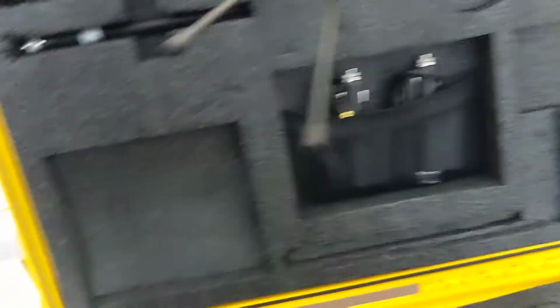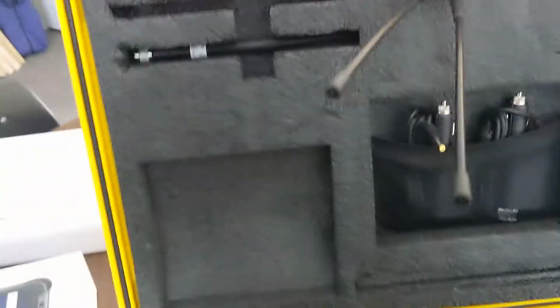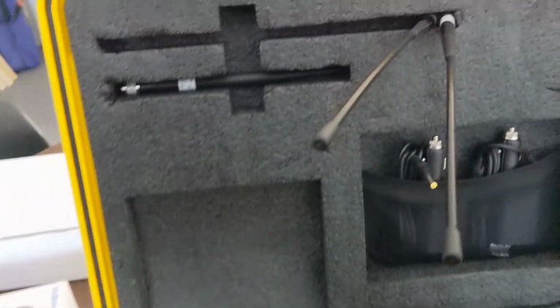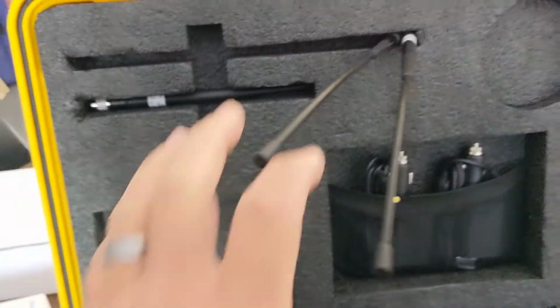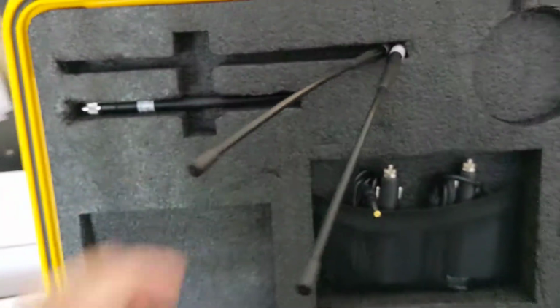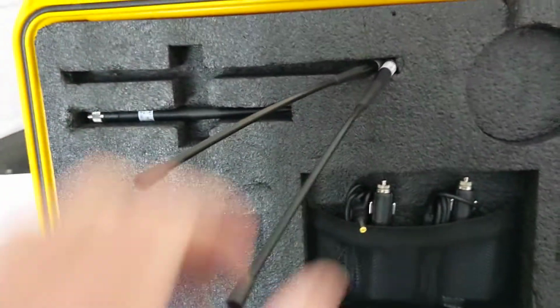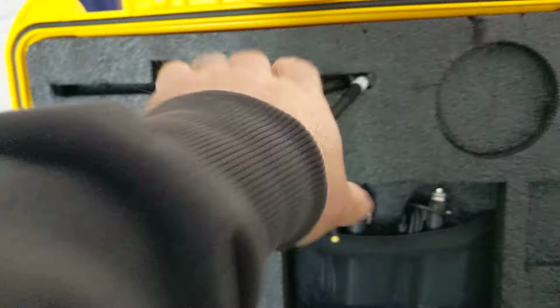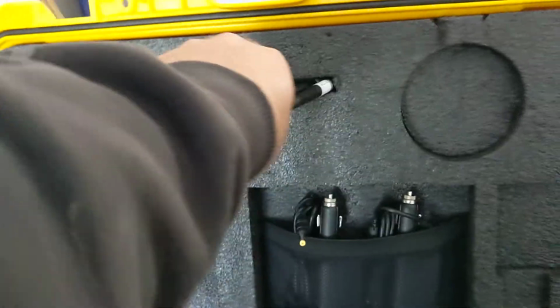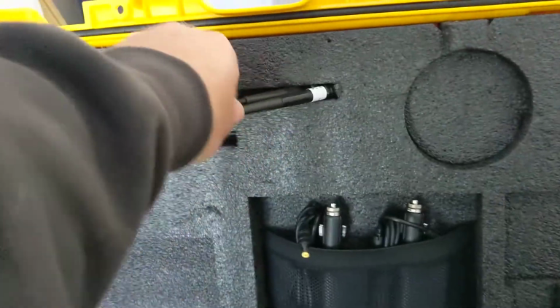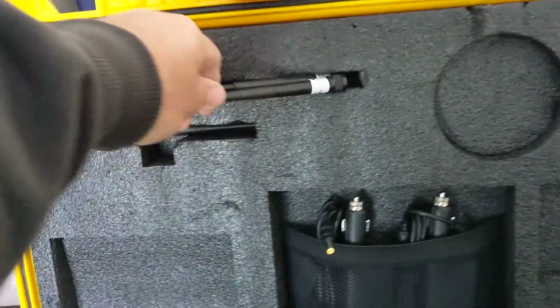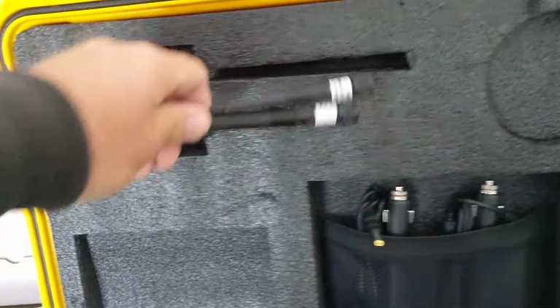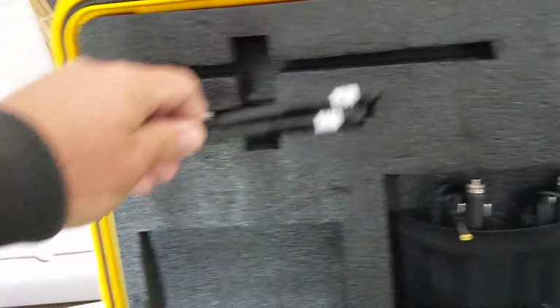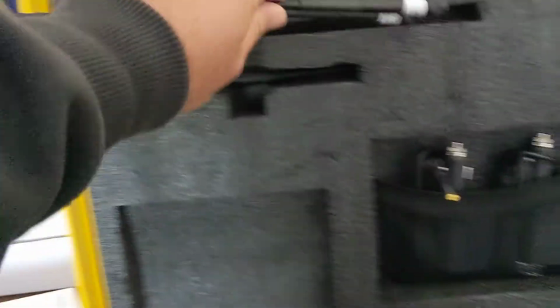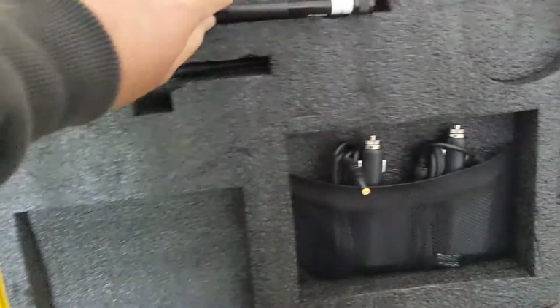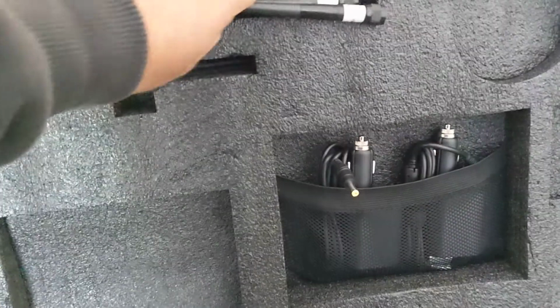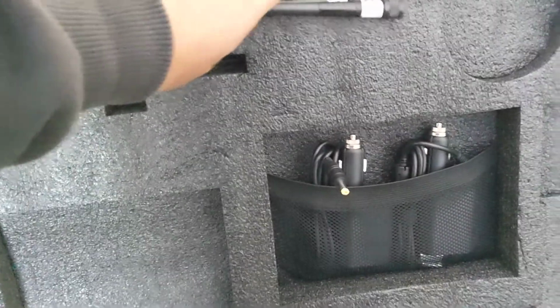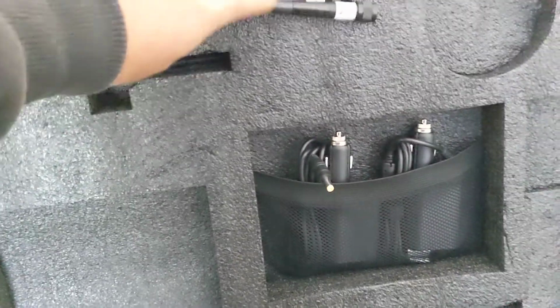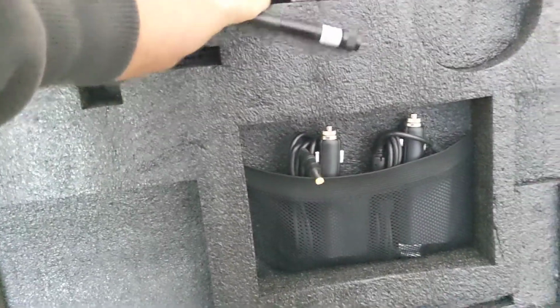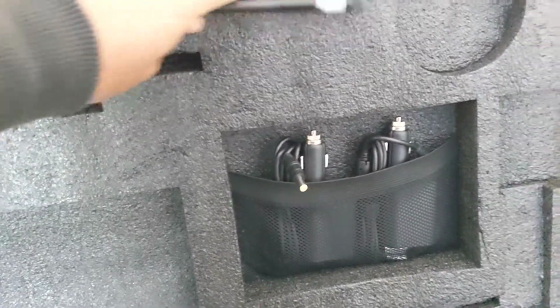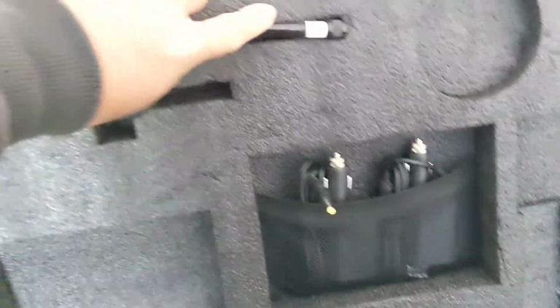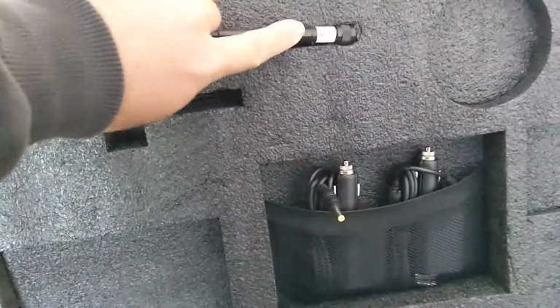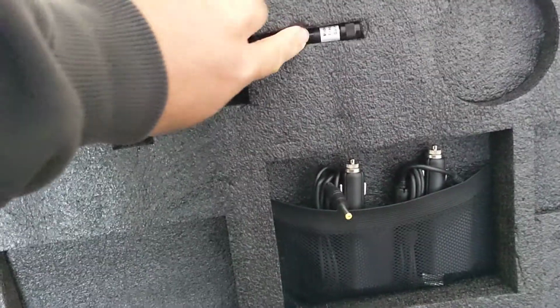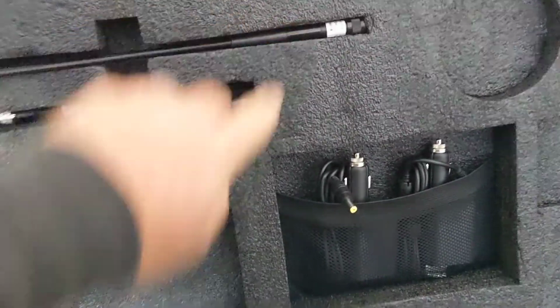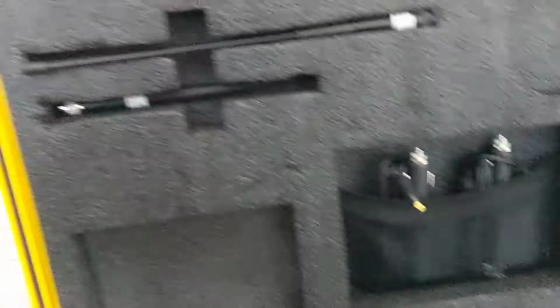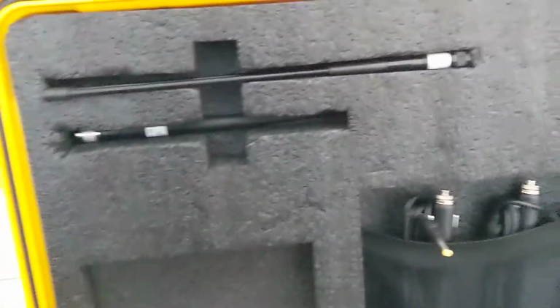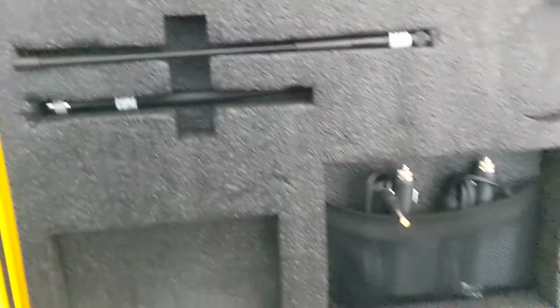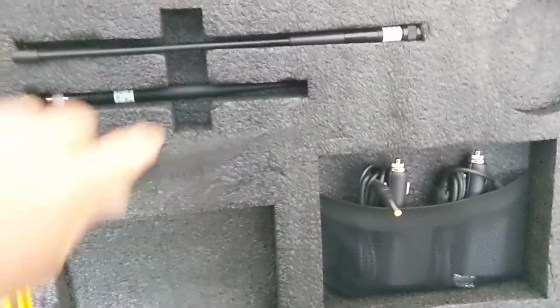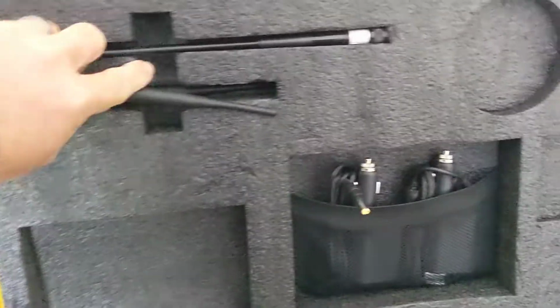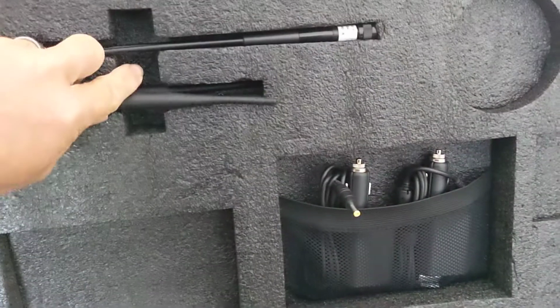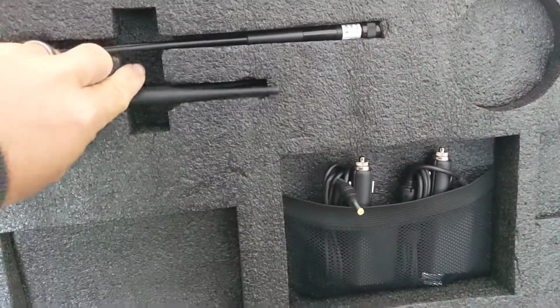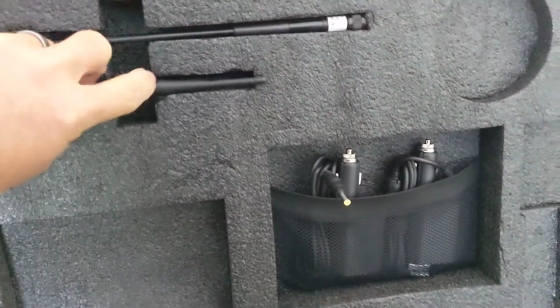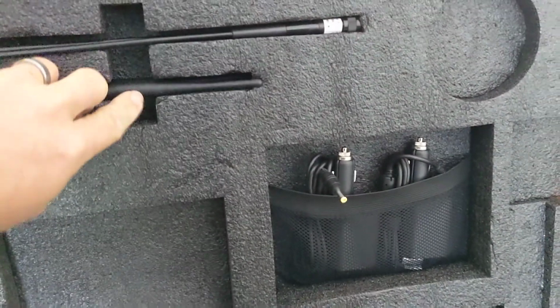That's a little flaw we're going to have to figure out. We've got the antennas stored nicely up here, but they like to fall out when you open it. We'll get to those in just a second.